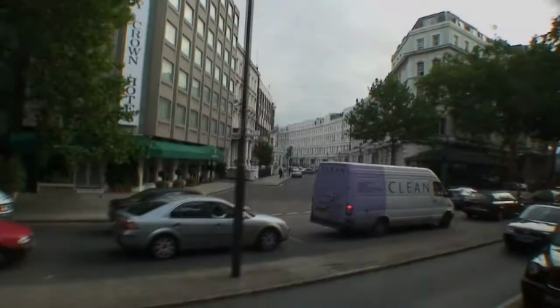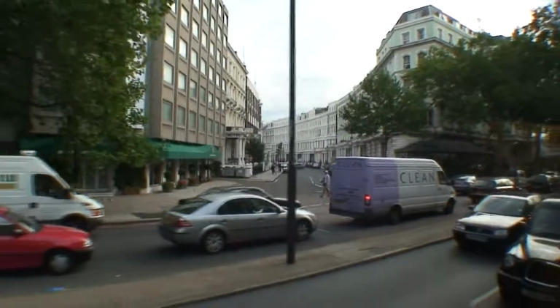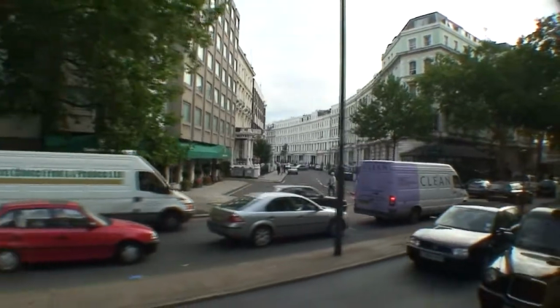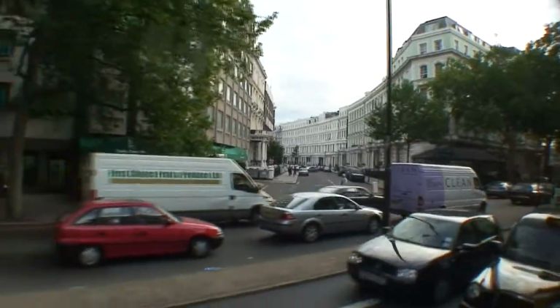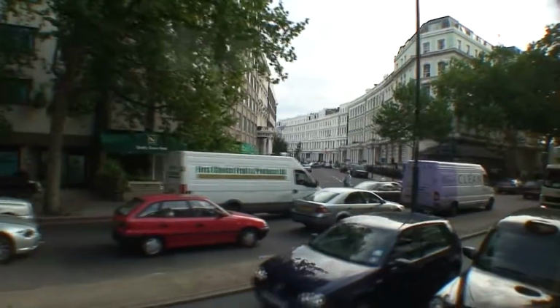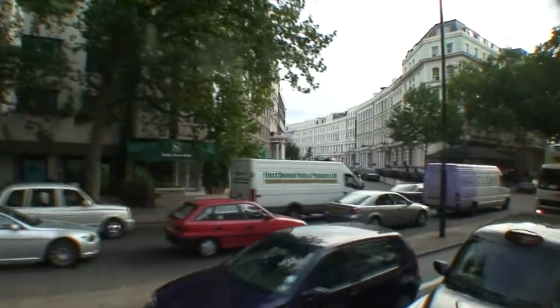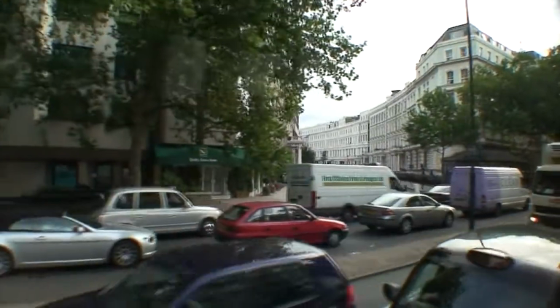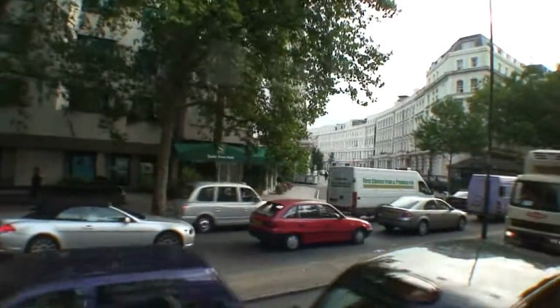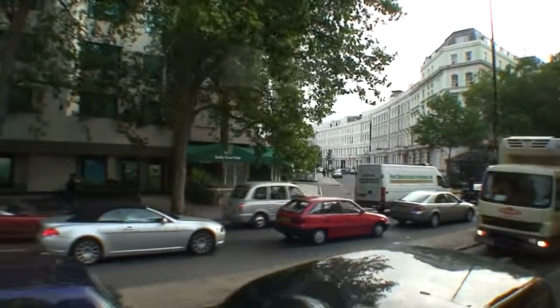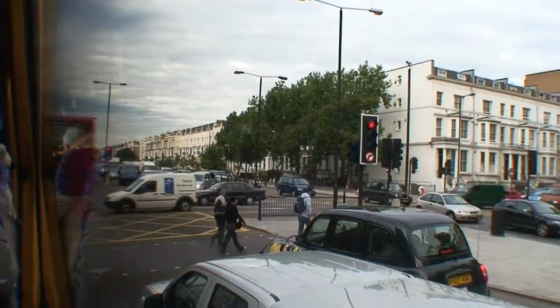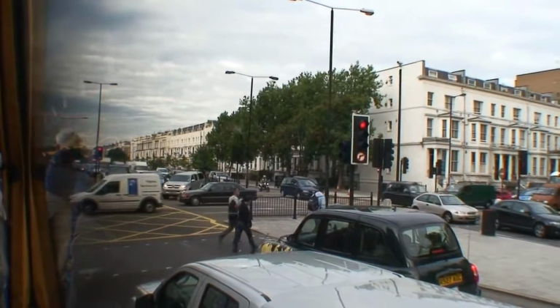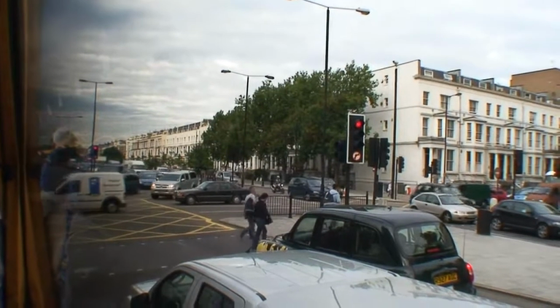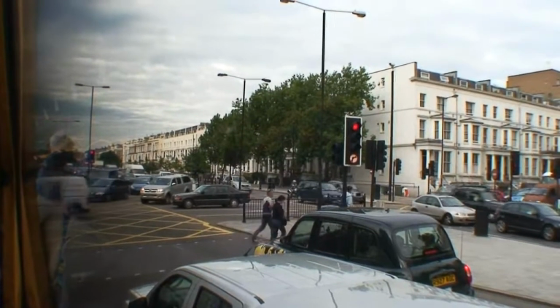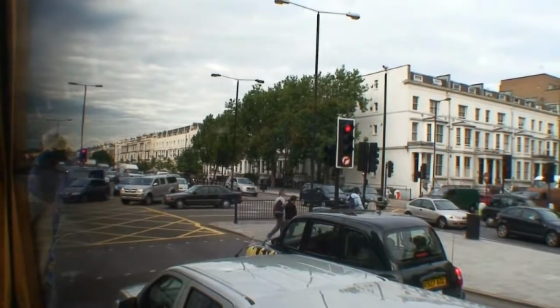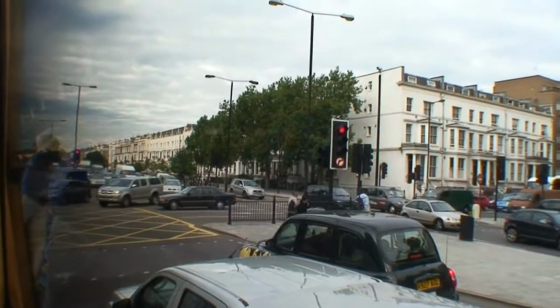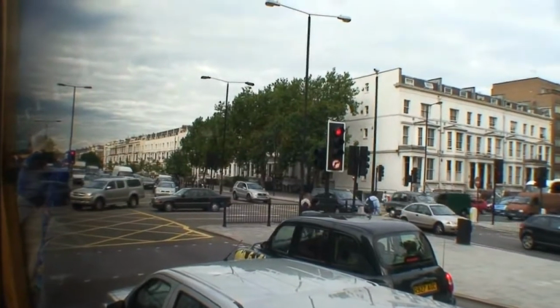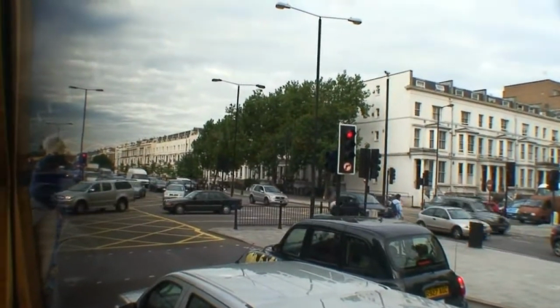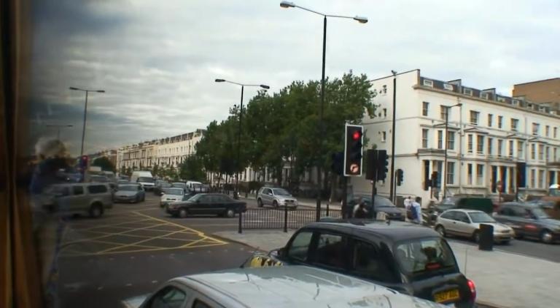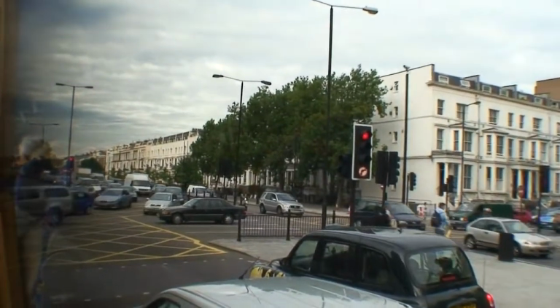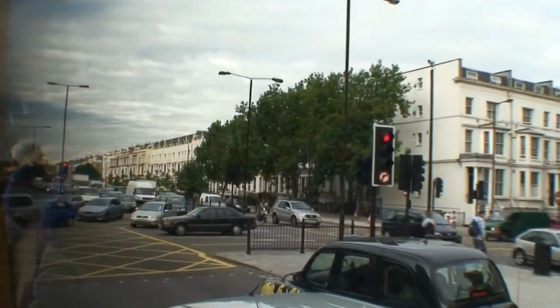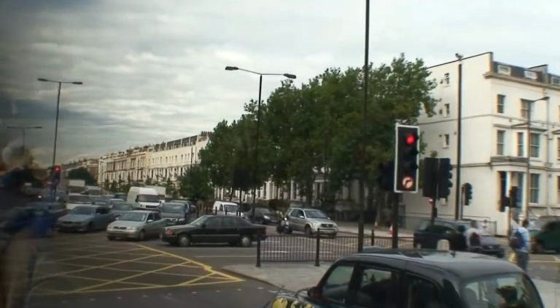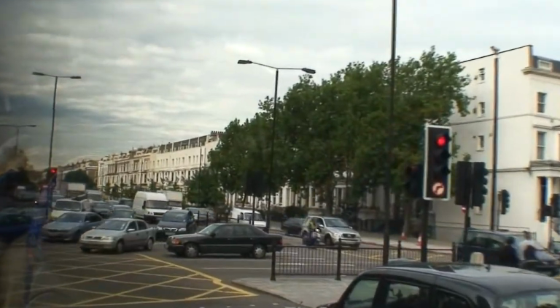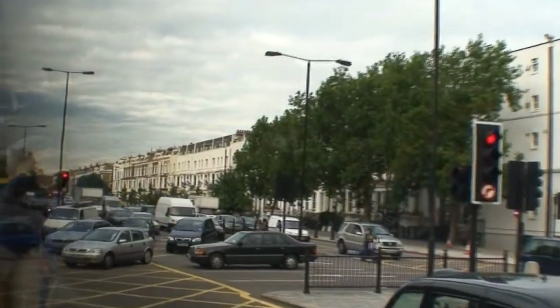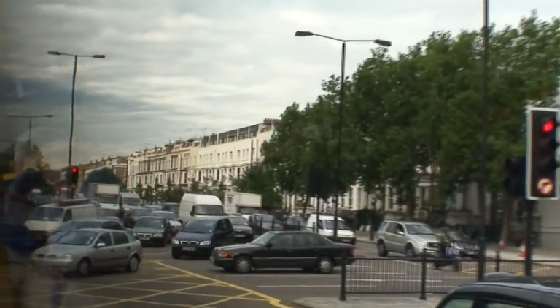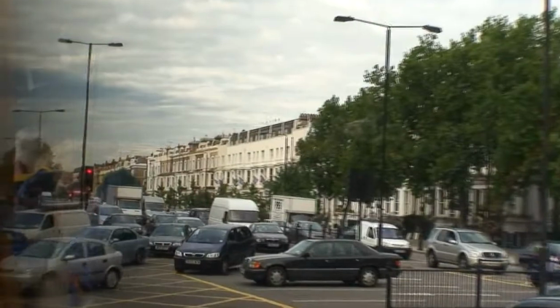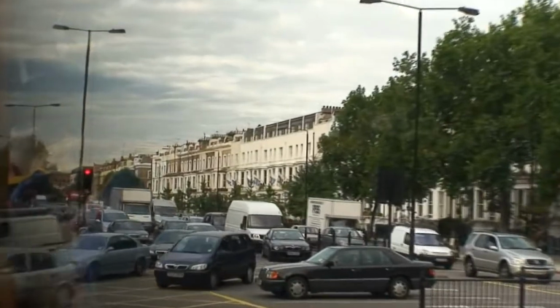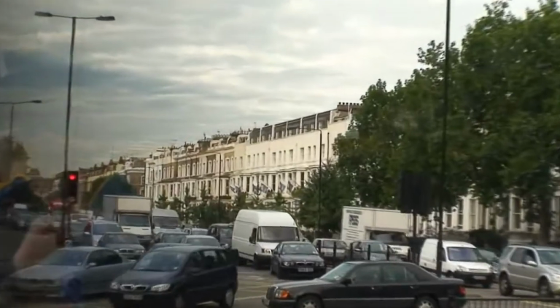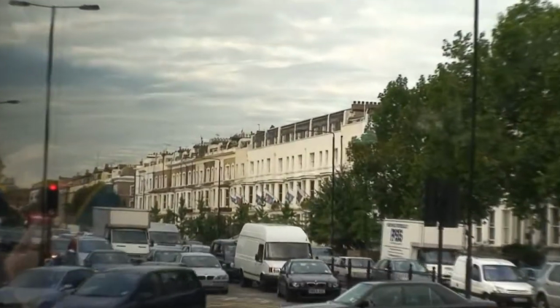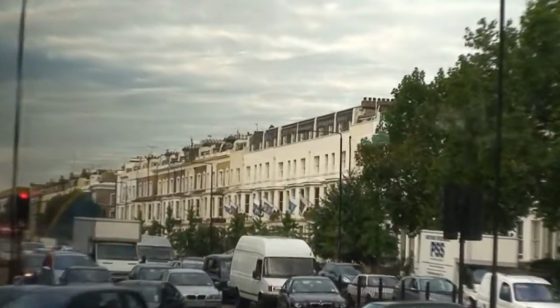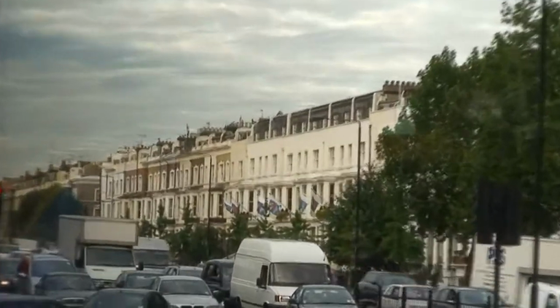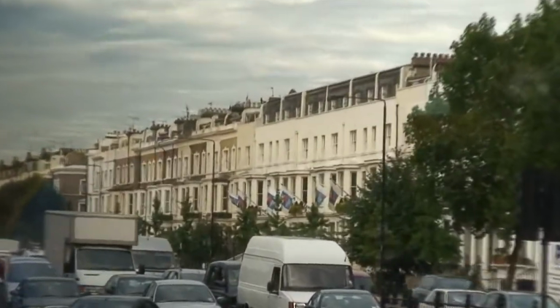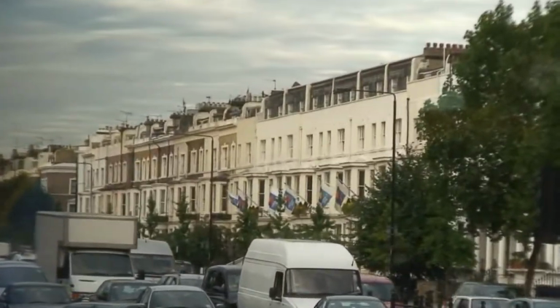The area we're passing on the left-hand side here is a single room, including the bedroom, so there is one chimney pot per fireplace. These days, however, London is what we call a smokeless zone.